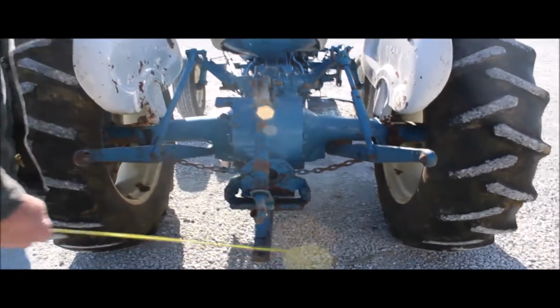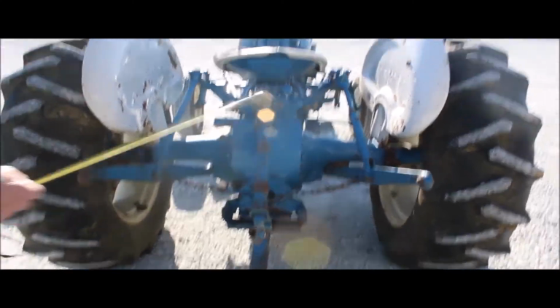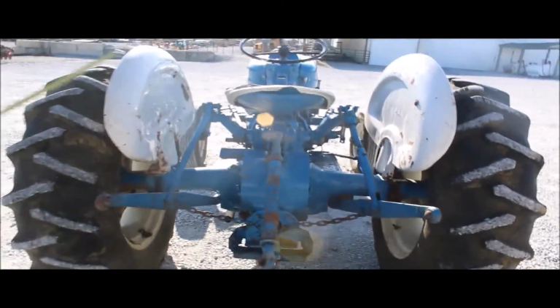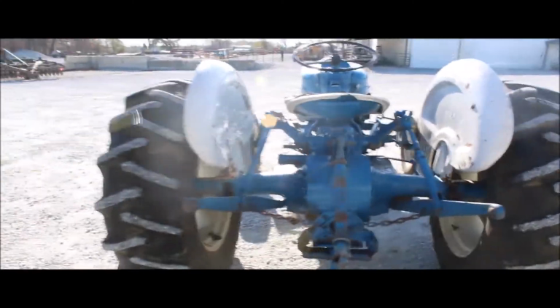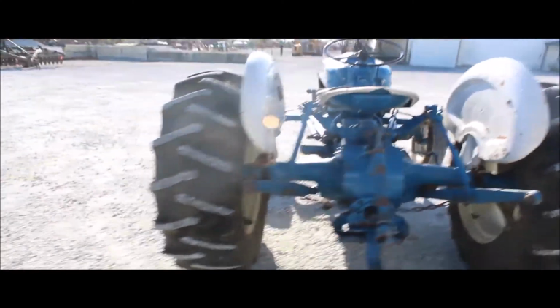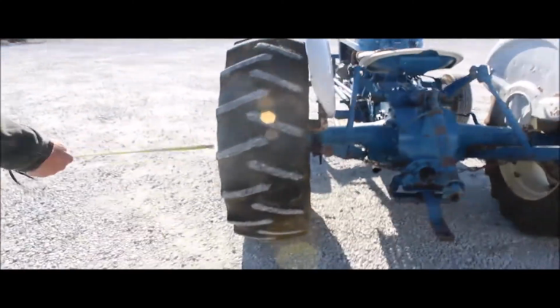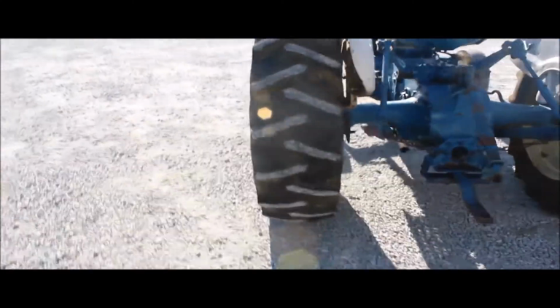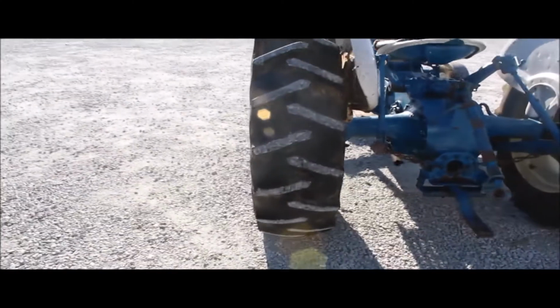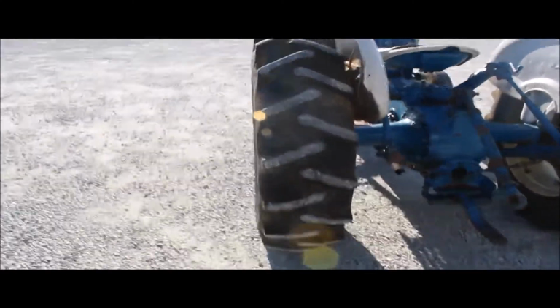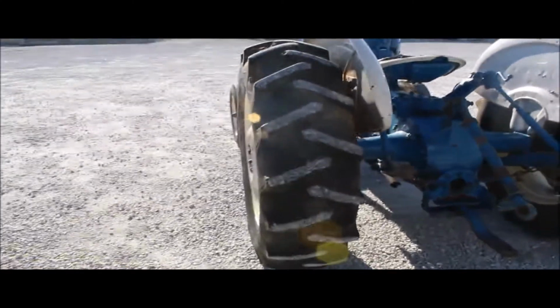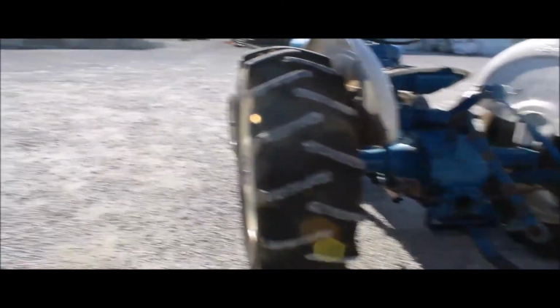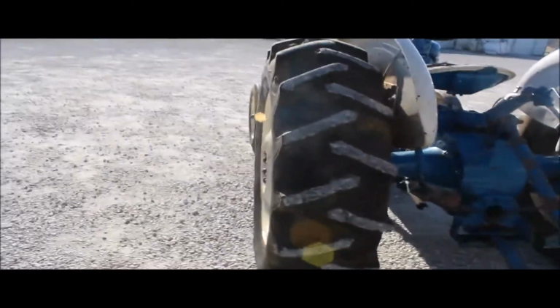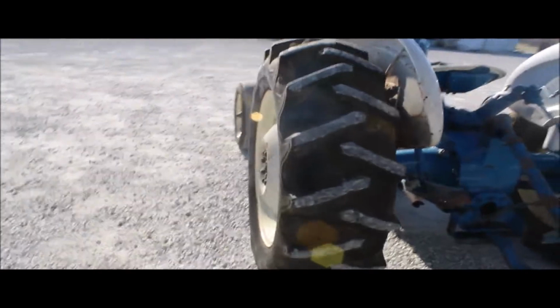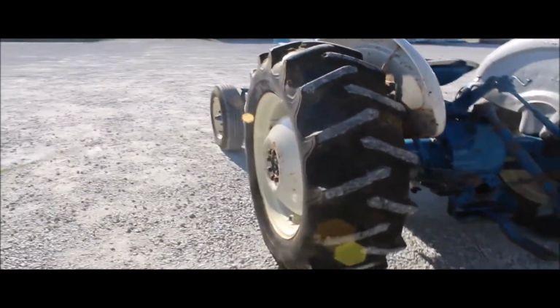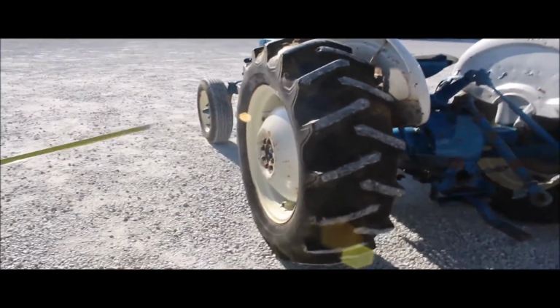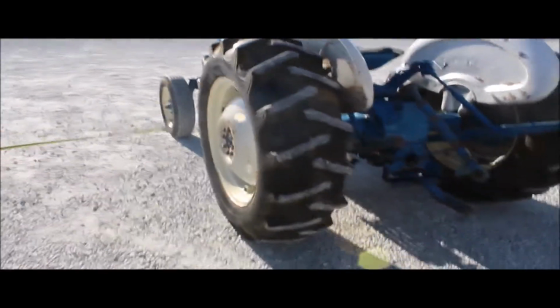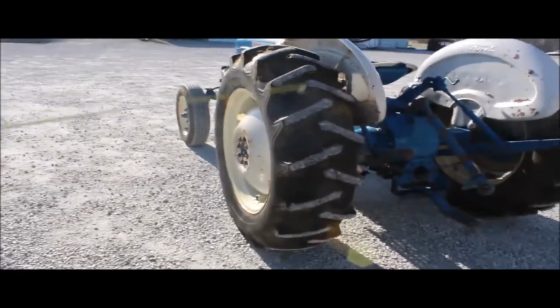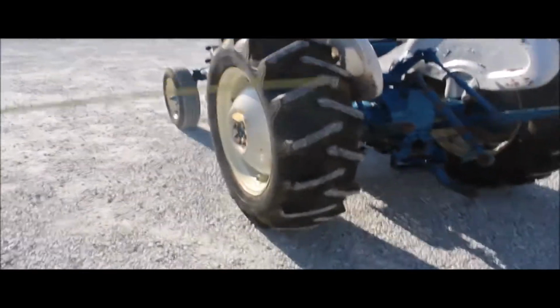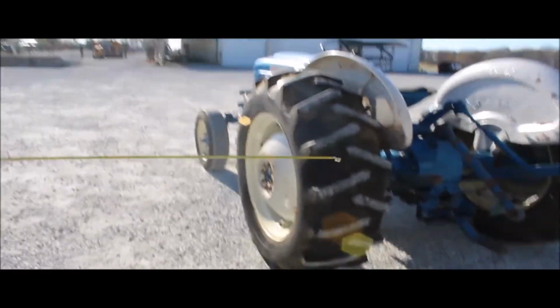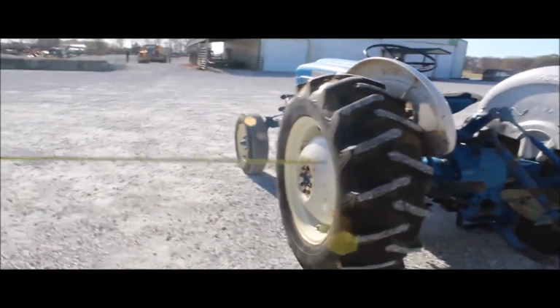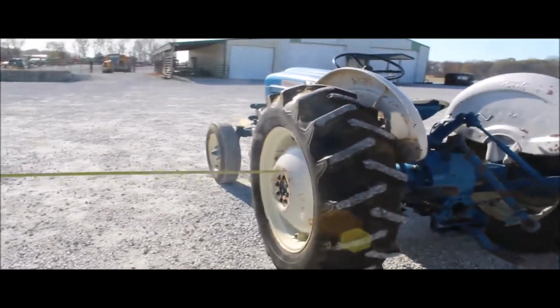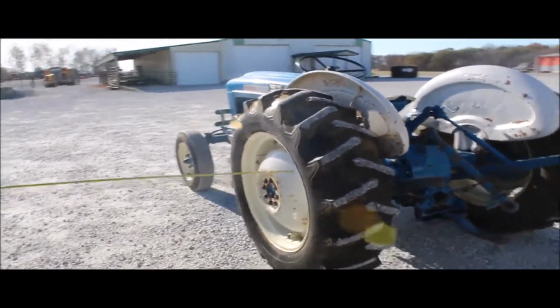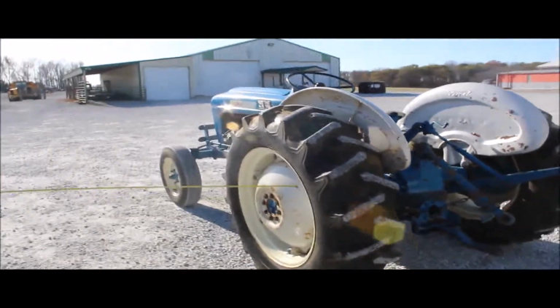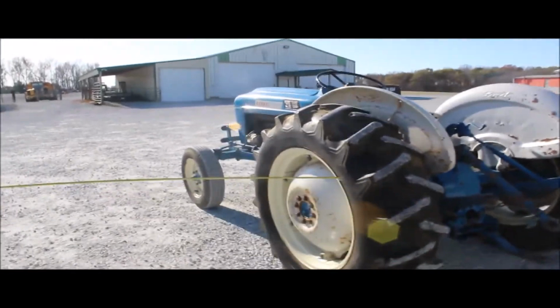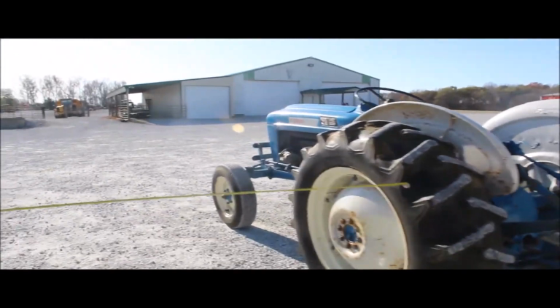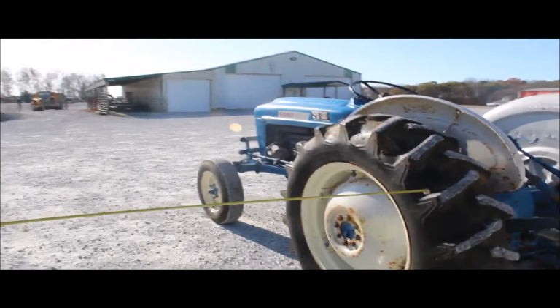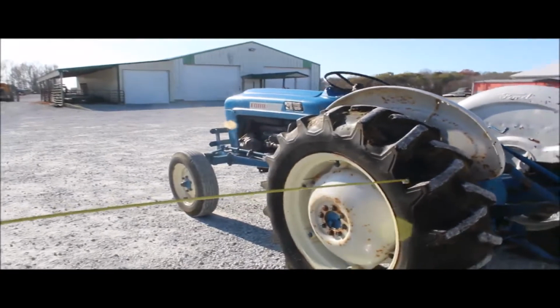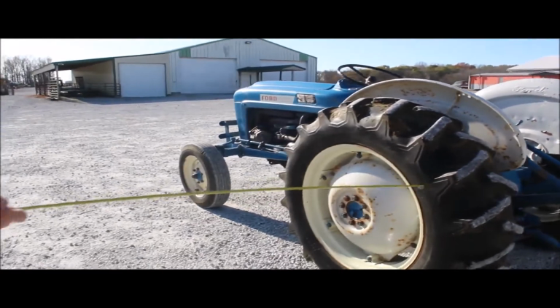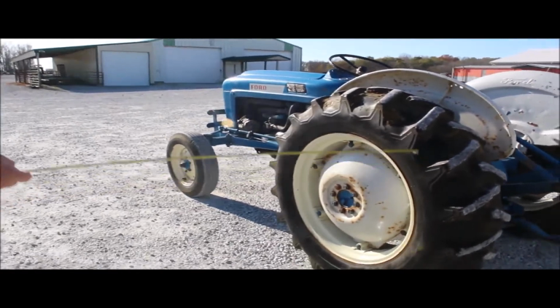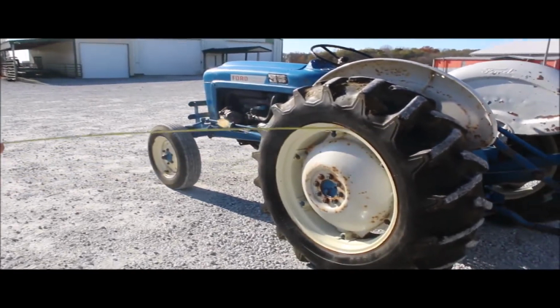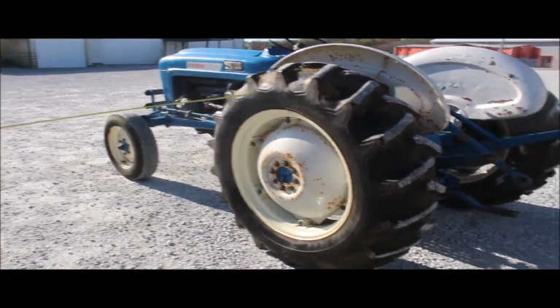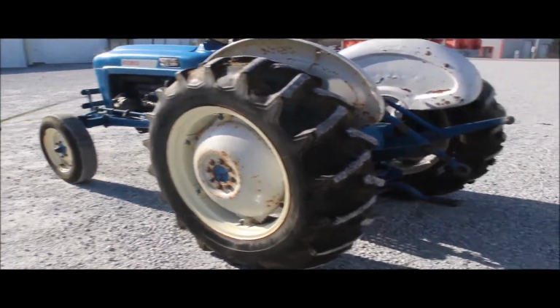It's got a nice set of rubber on it. It came off of an estate — this man was 90-something years old, and he had a real small farm. It shows.